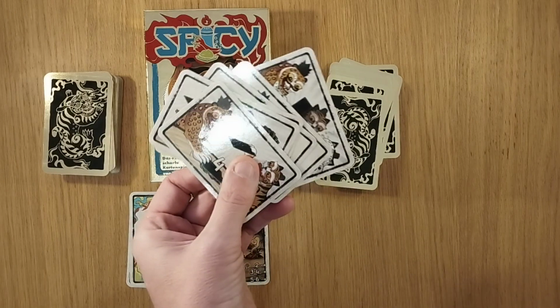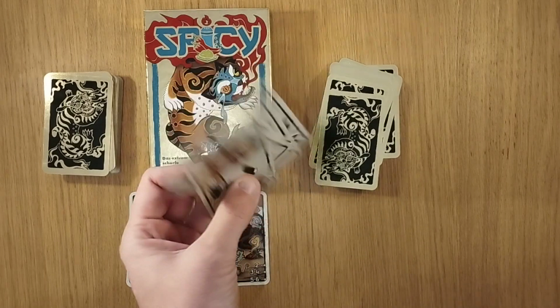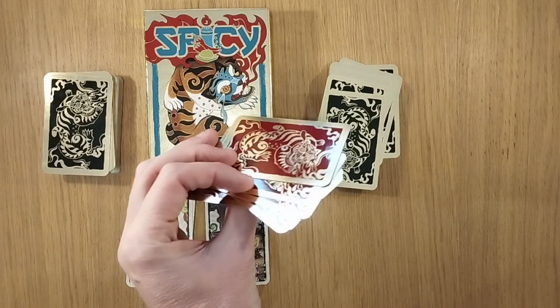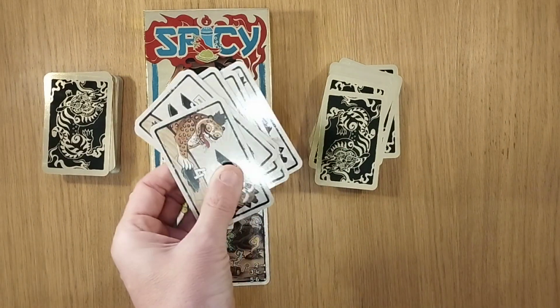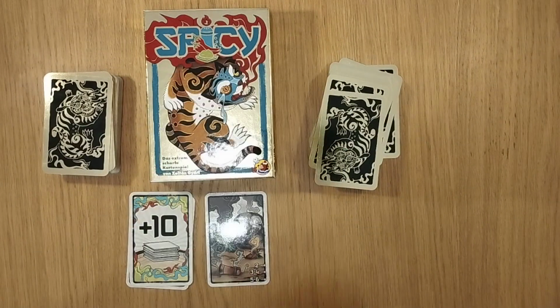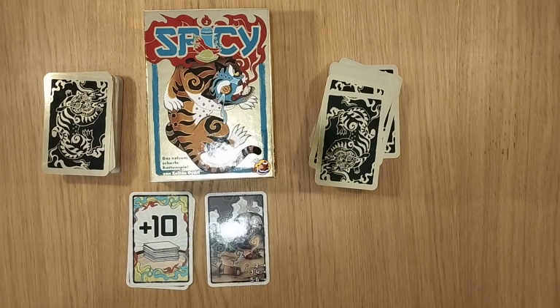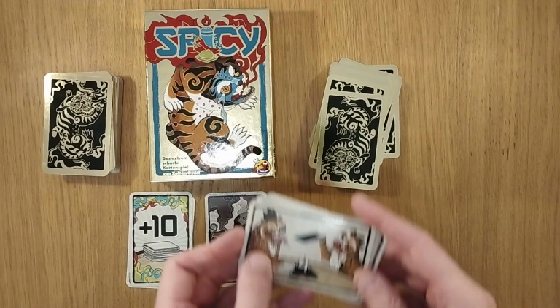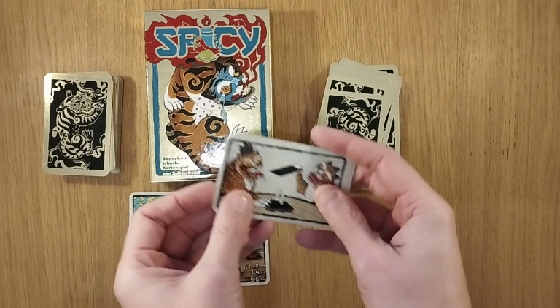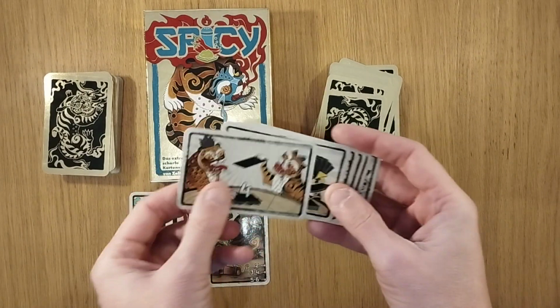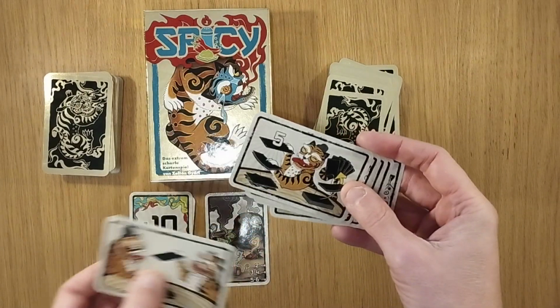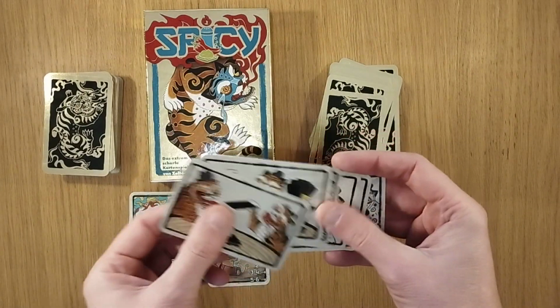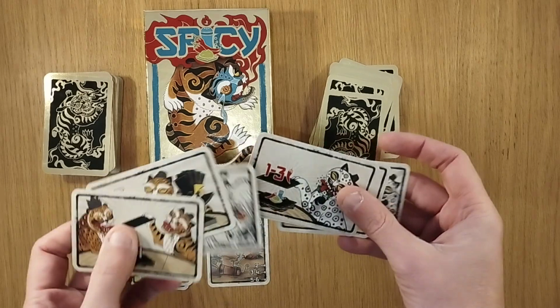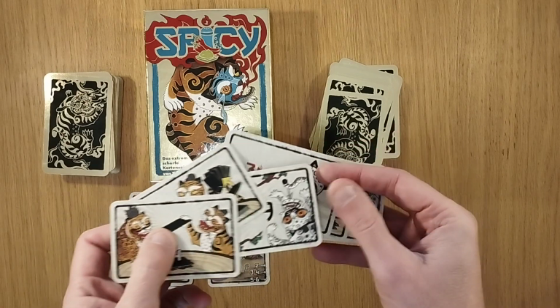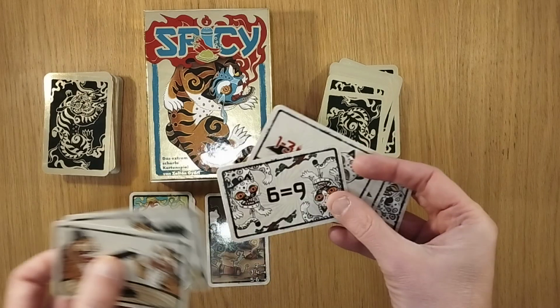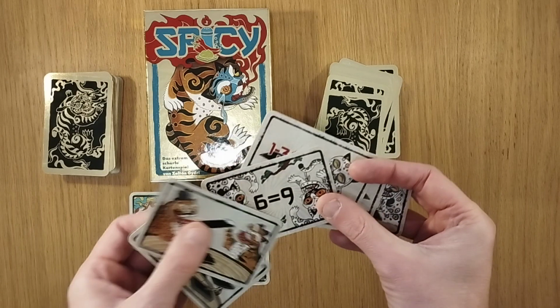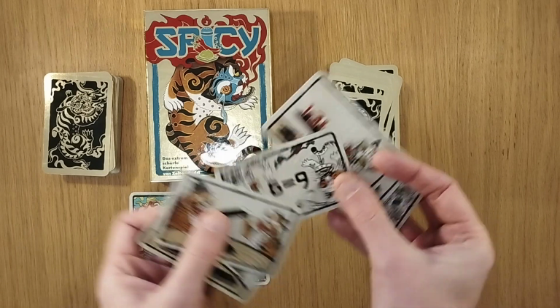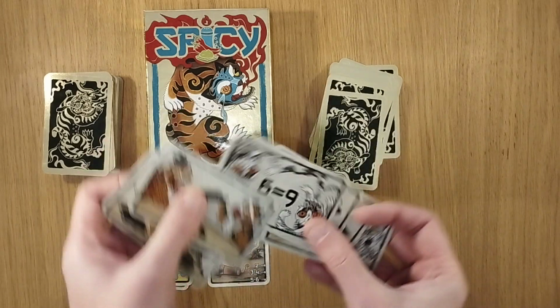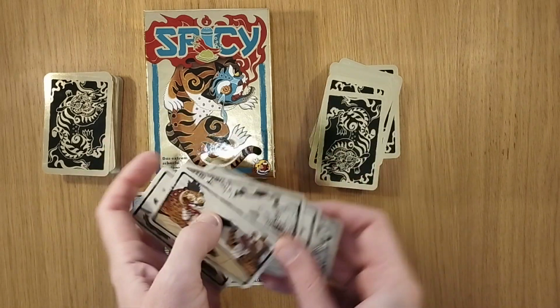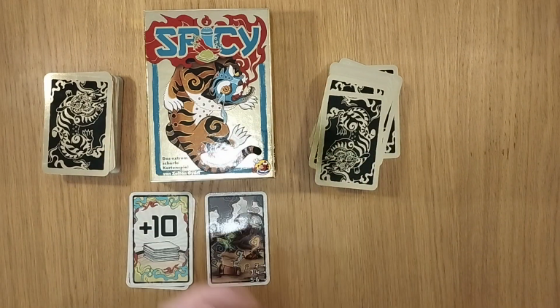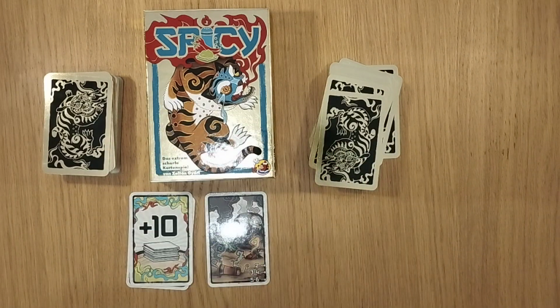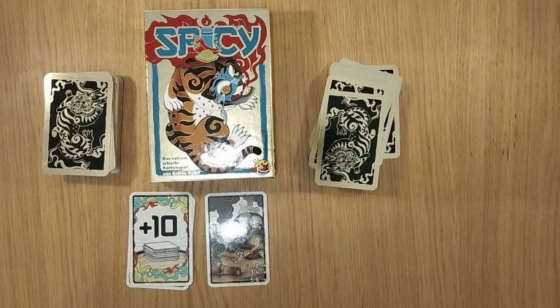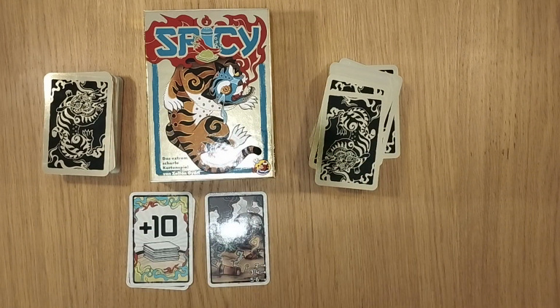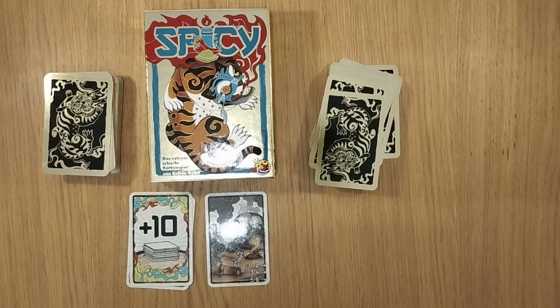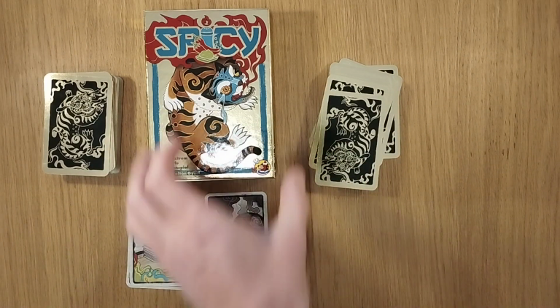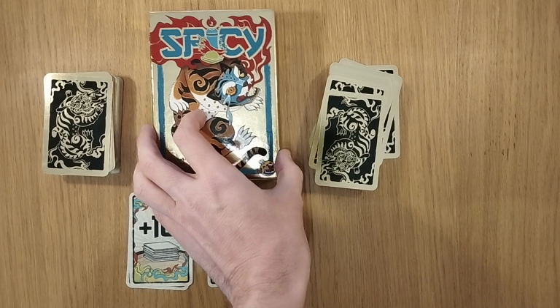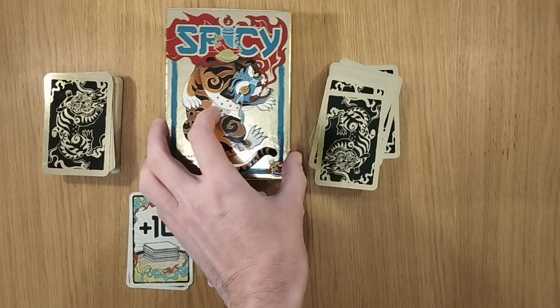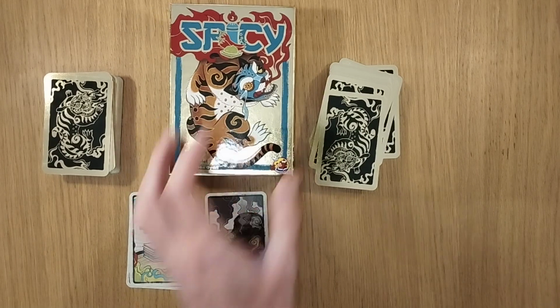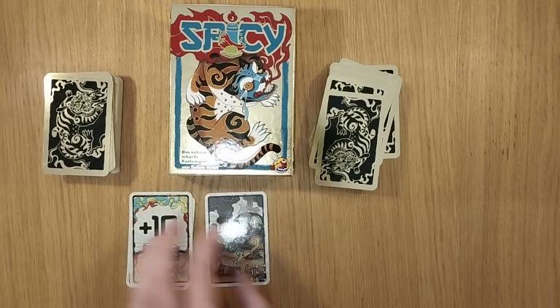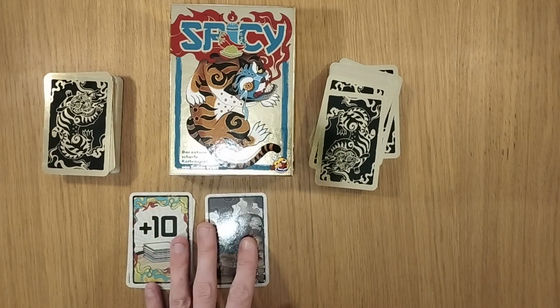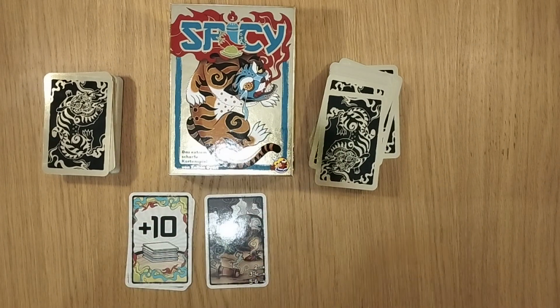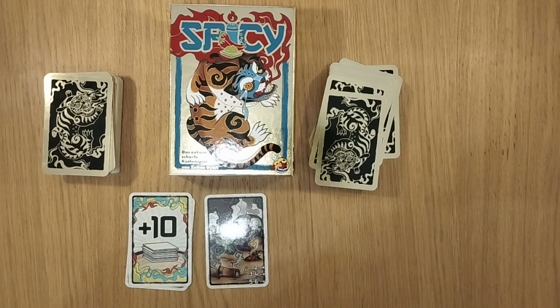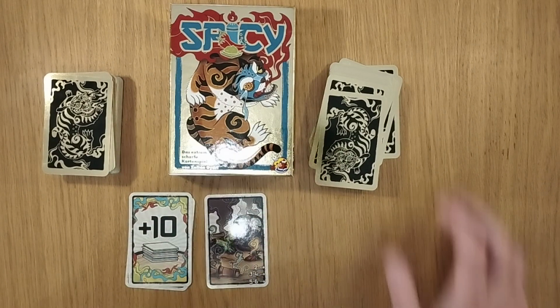These are some extra variant cards you can play with — for example, you could have a 6 act as a 9, a 9 act as a 6, etc. I won't be talking about that right now, but please do watch the video again and they'll help to make a bit more sense.